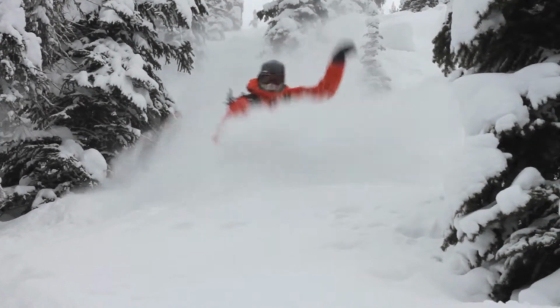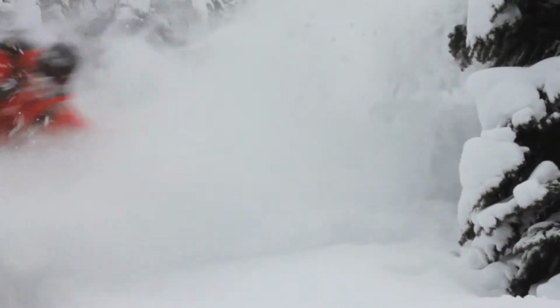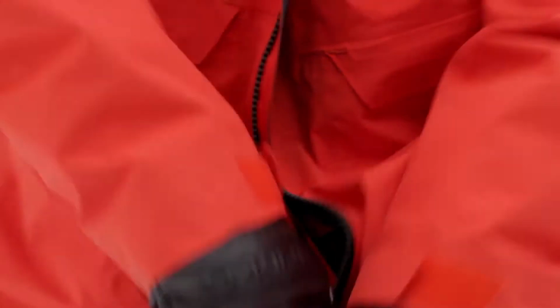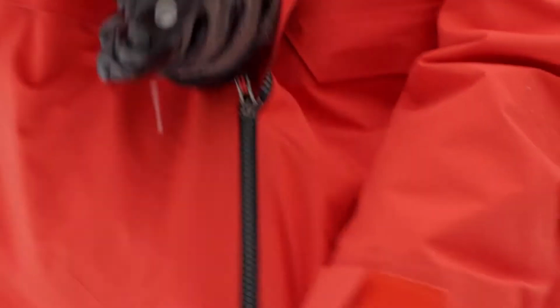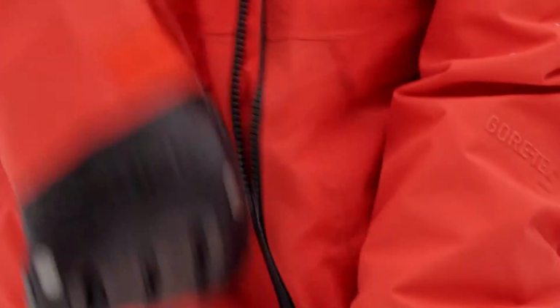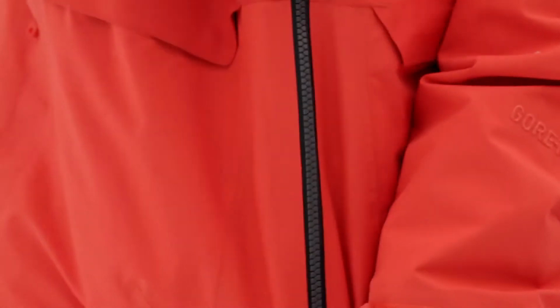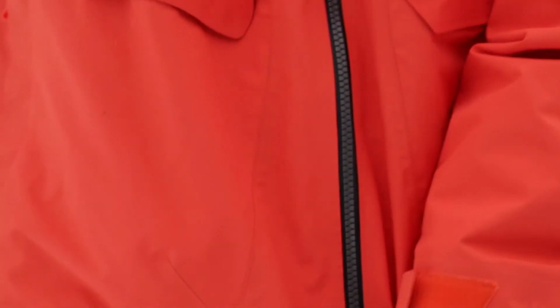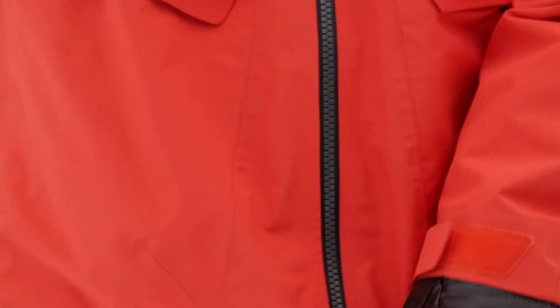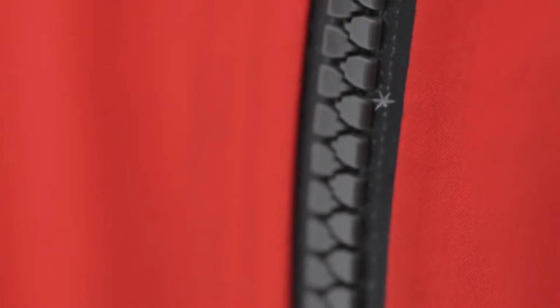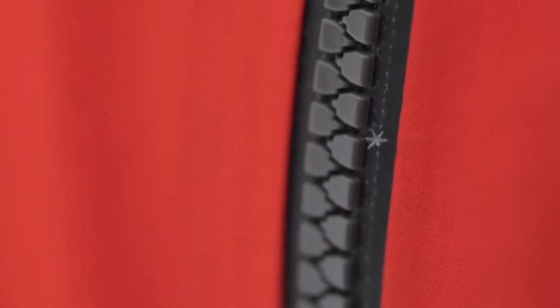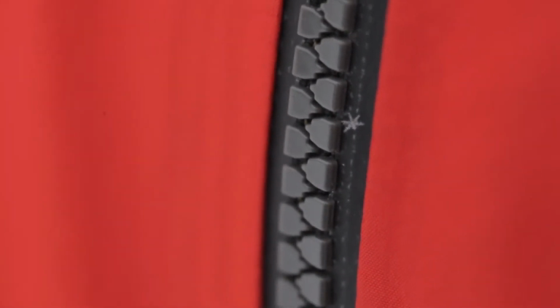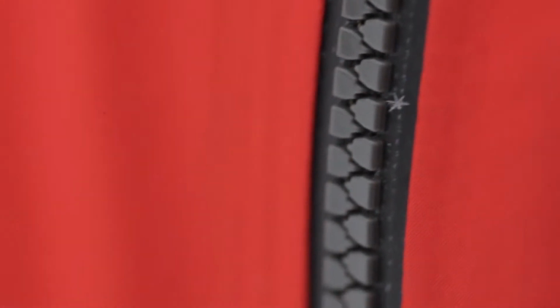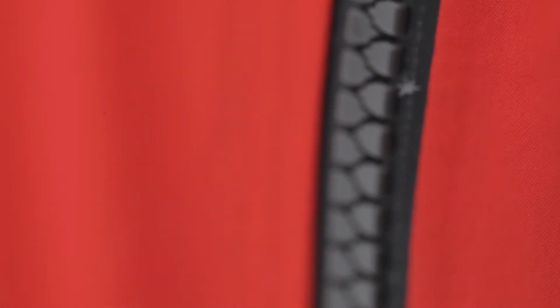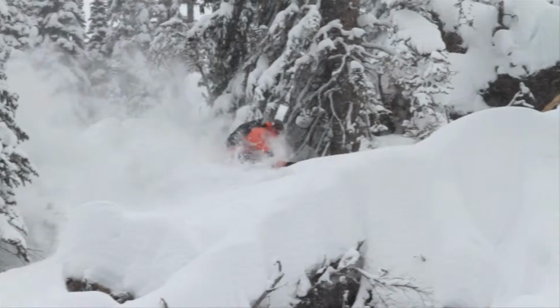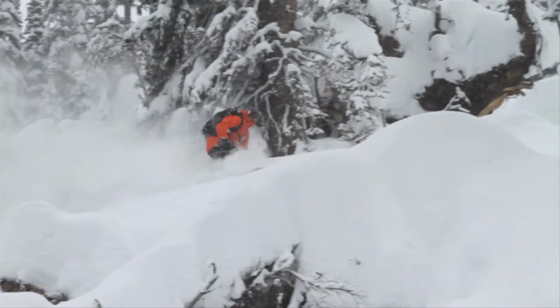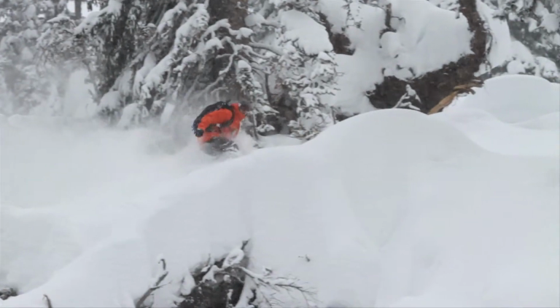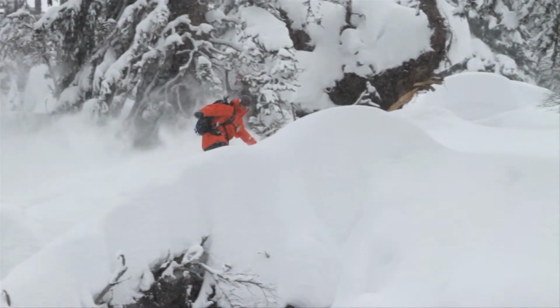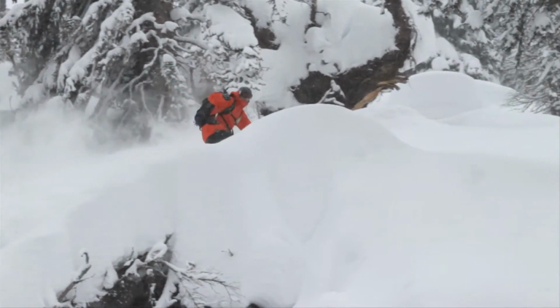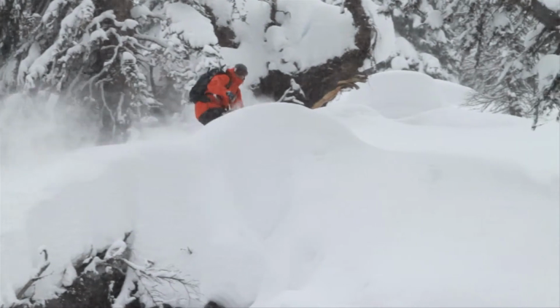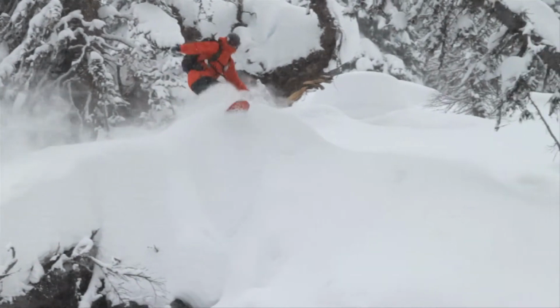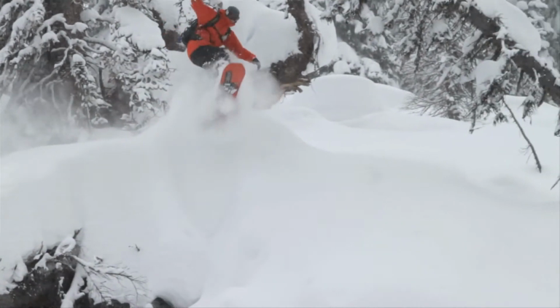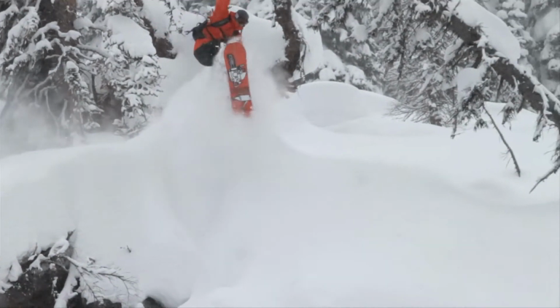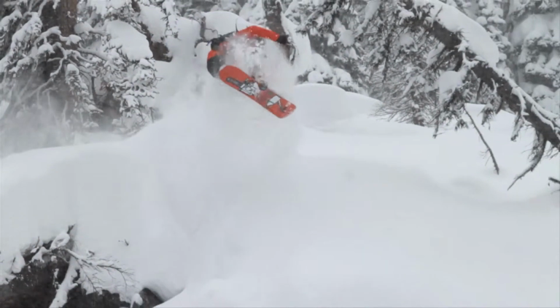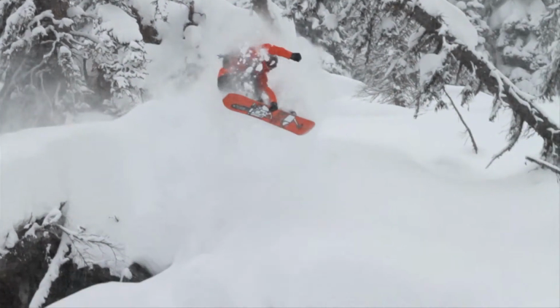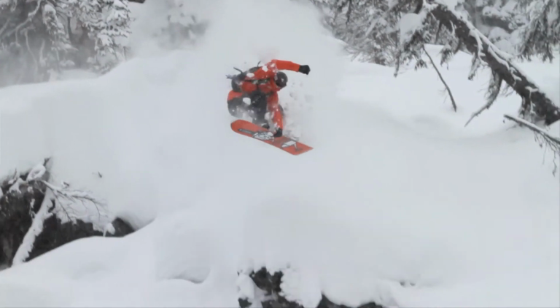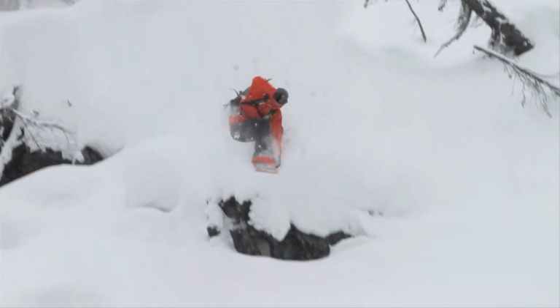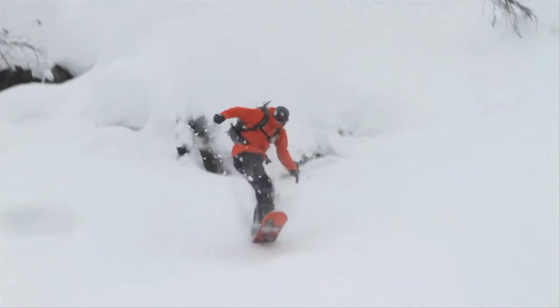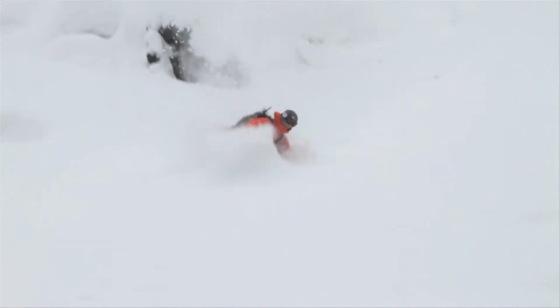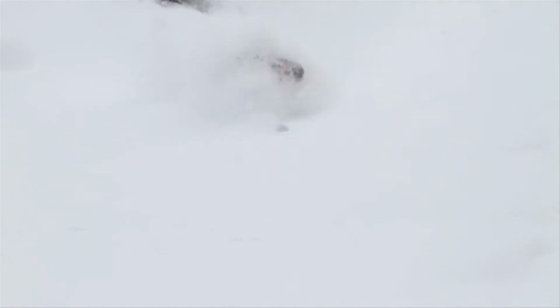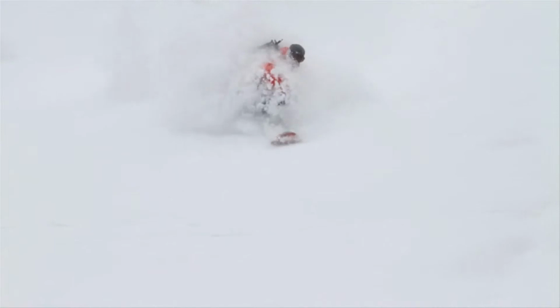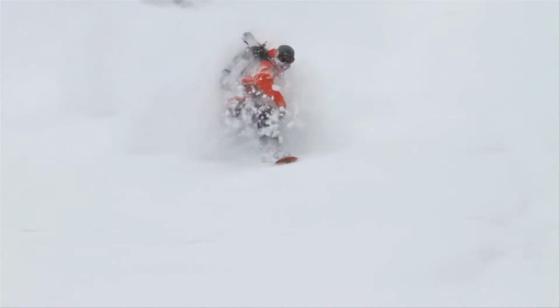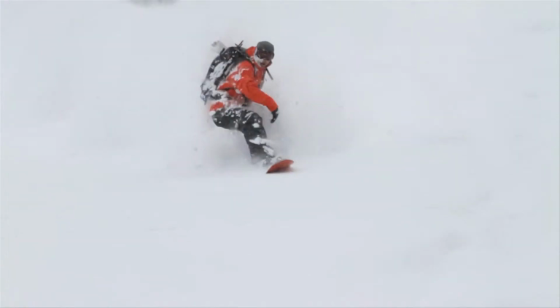The benefit to the jacket is the waterproof zipper on the front with no storm flap — it just kind of sheds powder. The stuff doesn't collect. And especially for myself being a goofy footer, the snow comes straight into the storm flap on every jacket I've owned in the past.